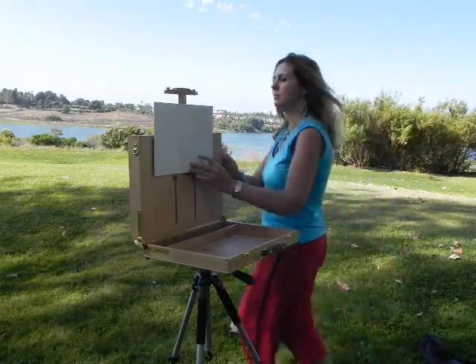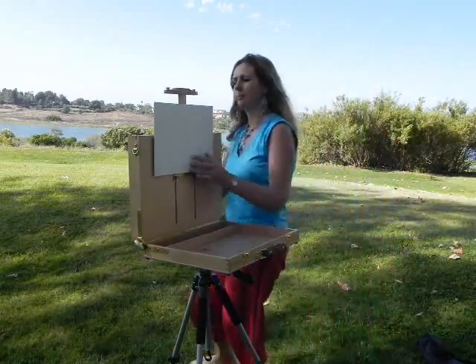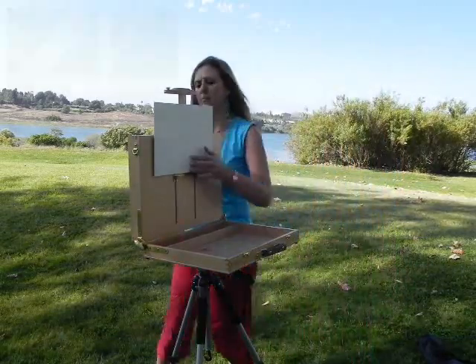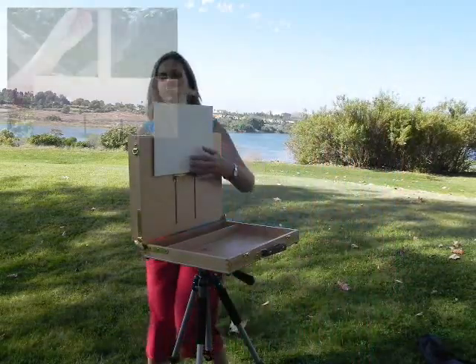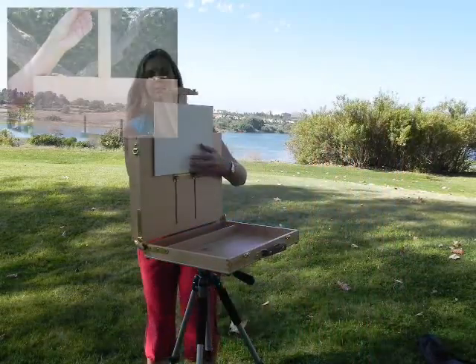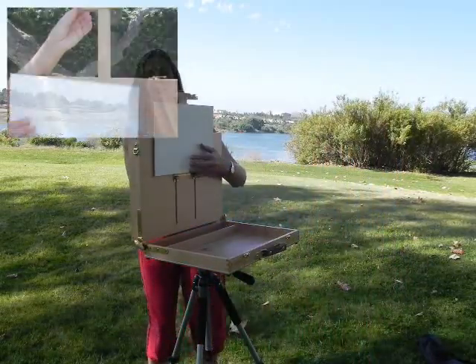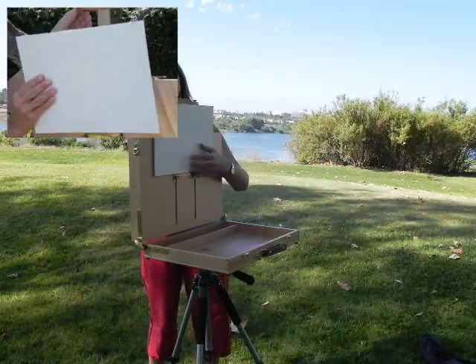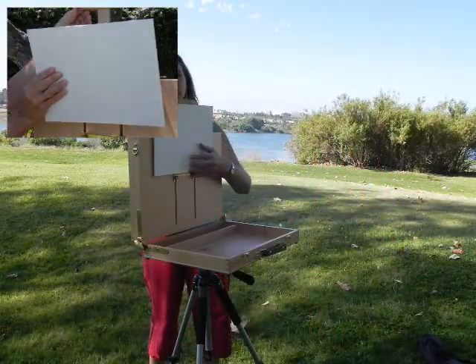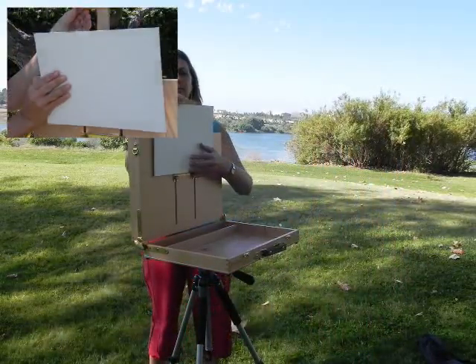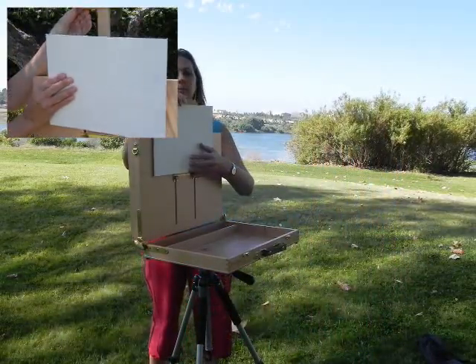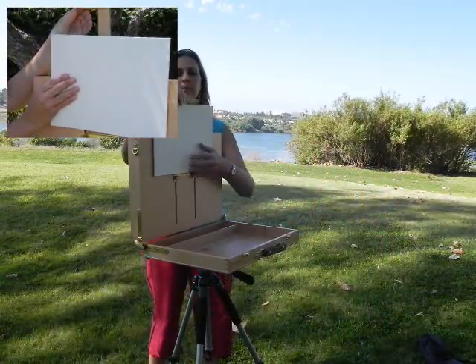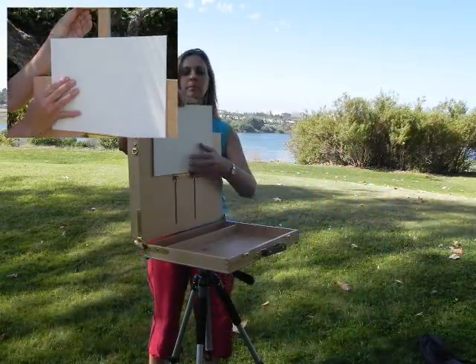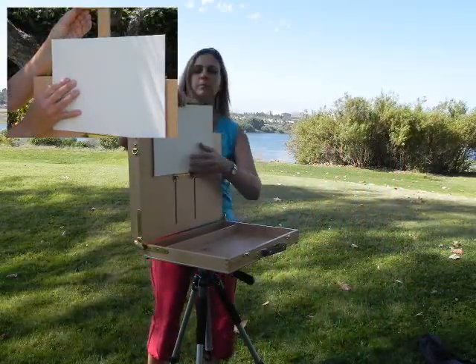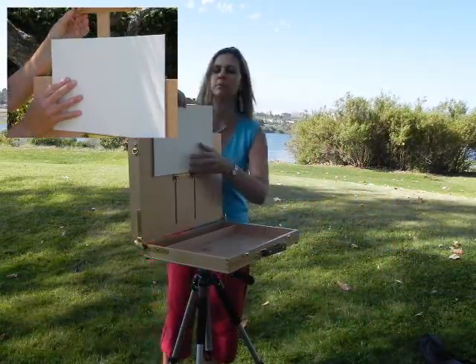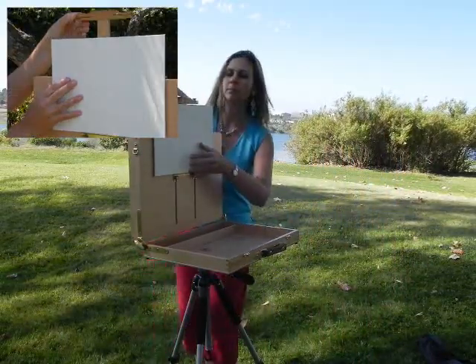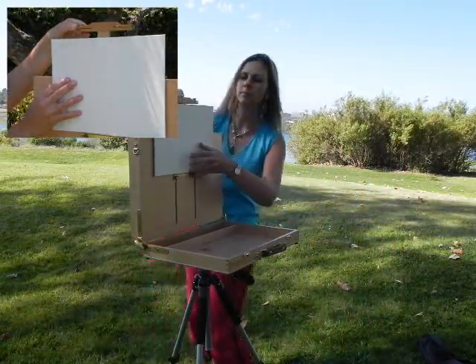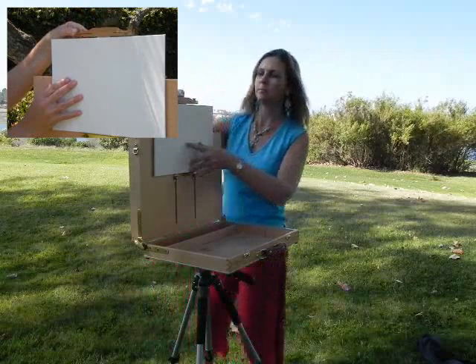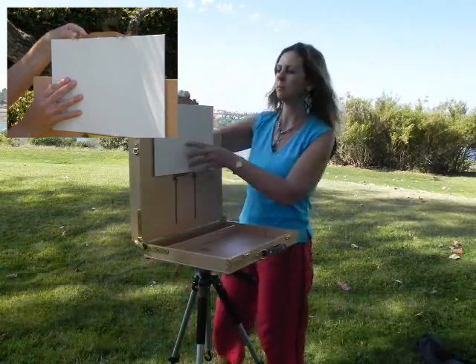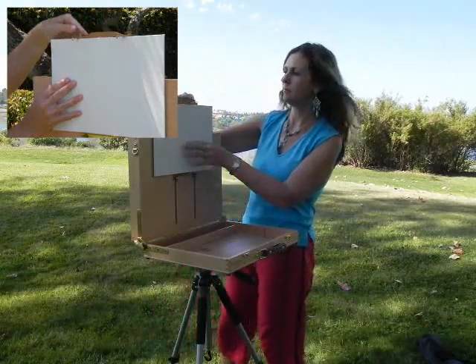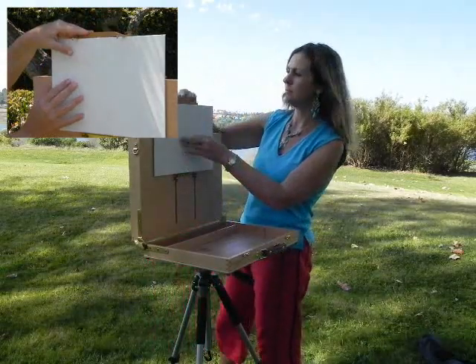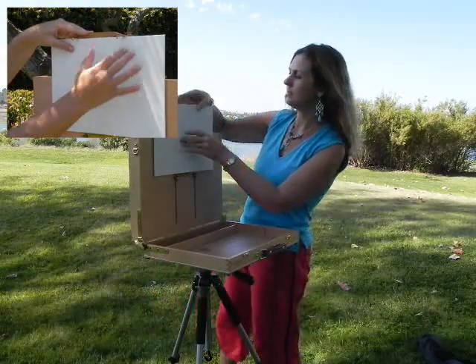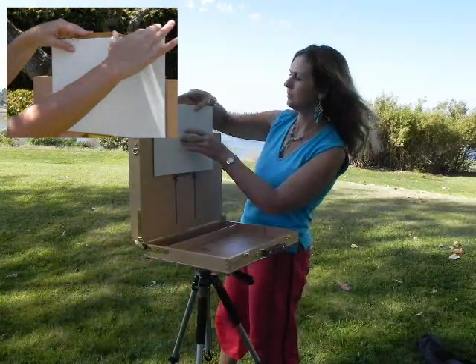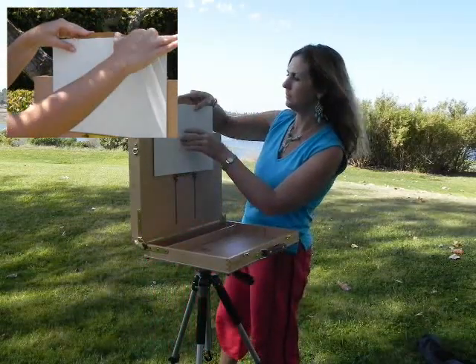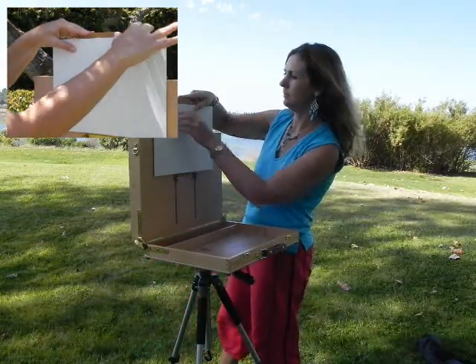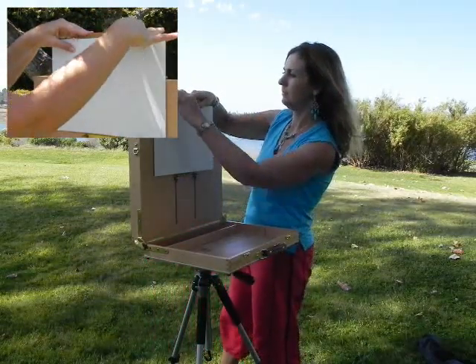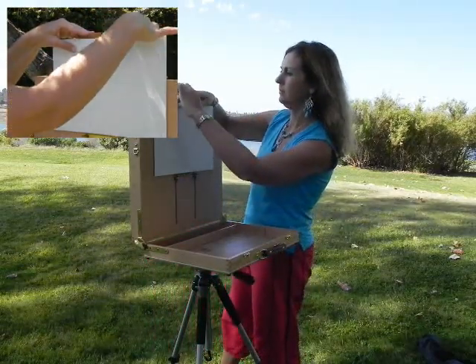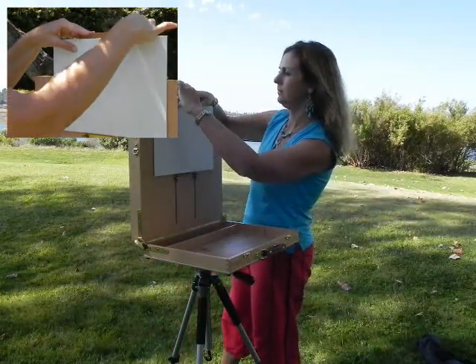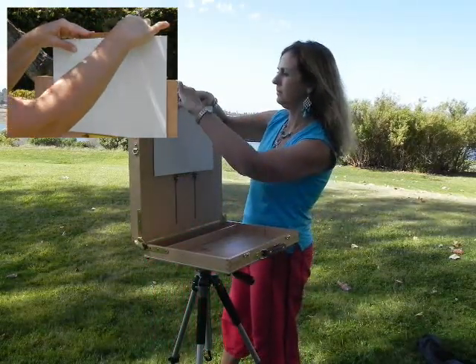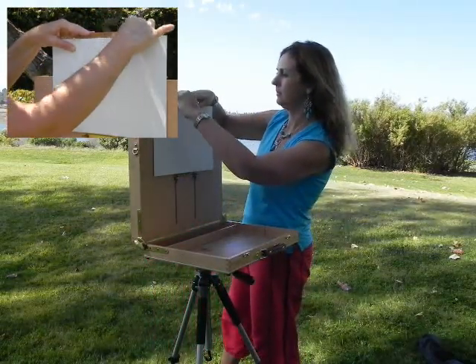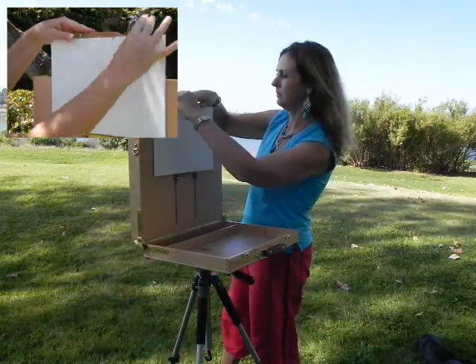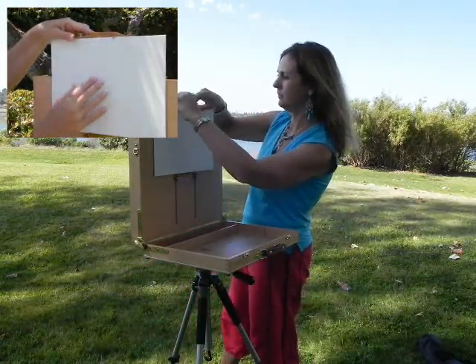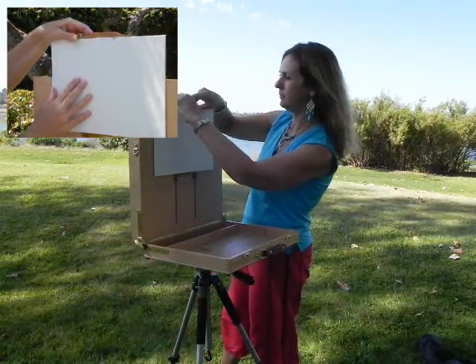Load the panel onto the support plate, readjust the T-bar height to the top of the panel and close the clips until the panel is securely held.